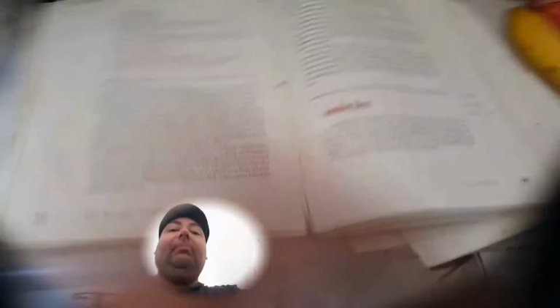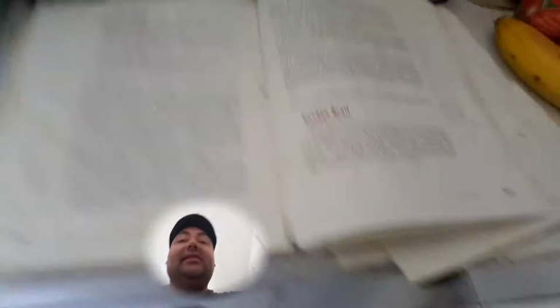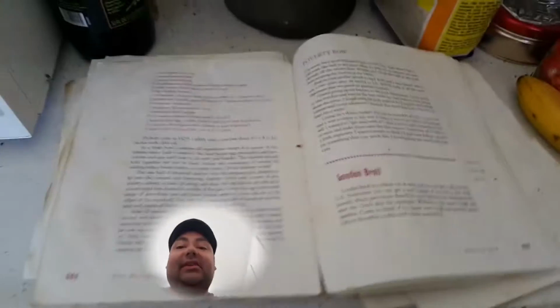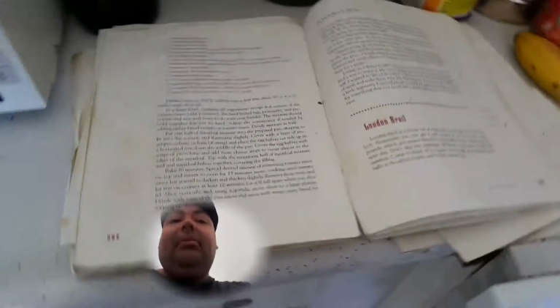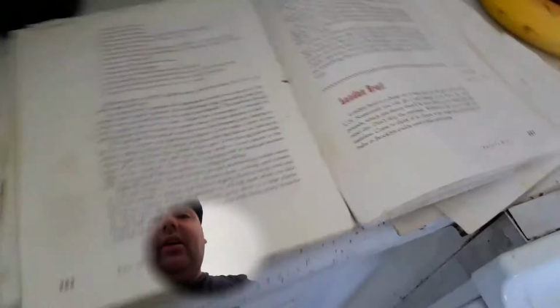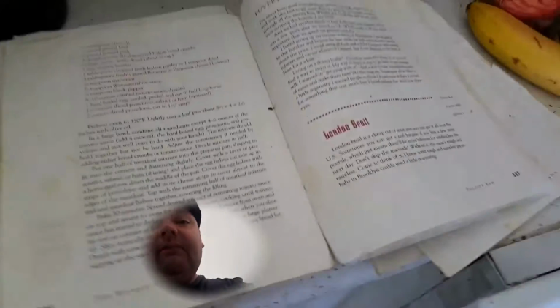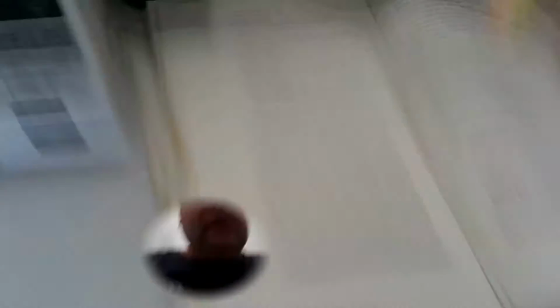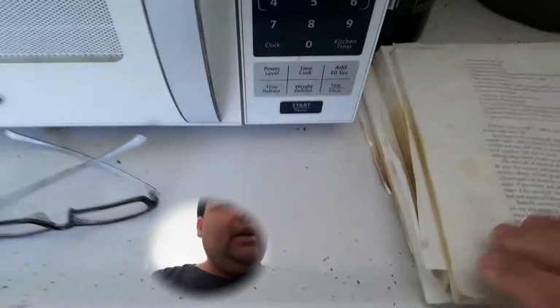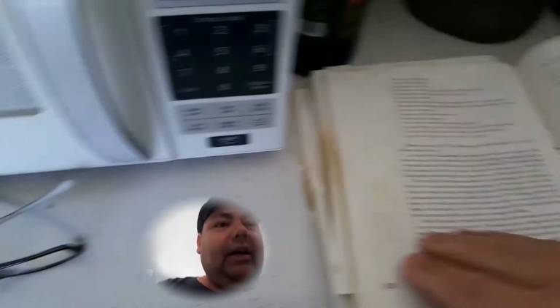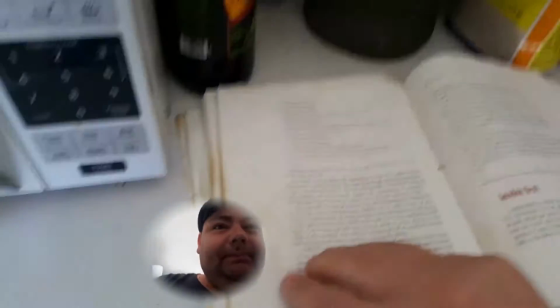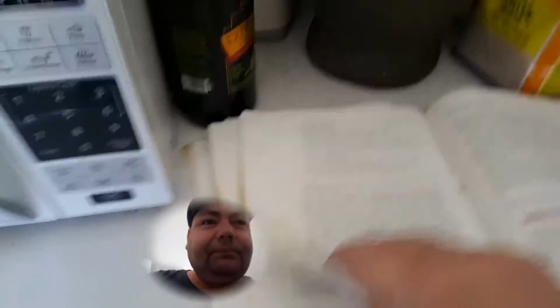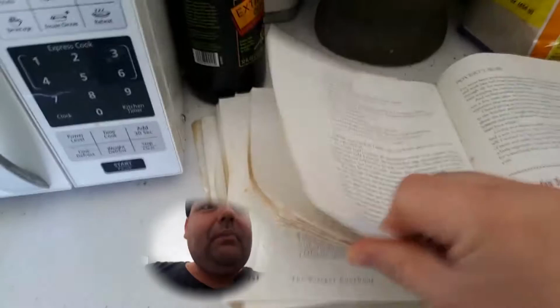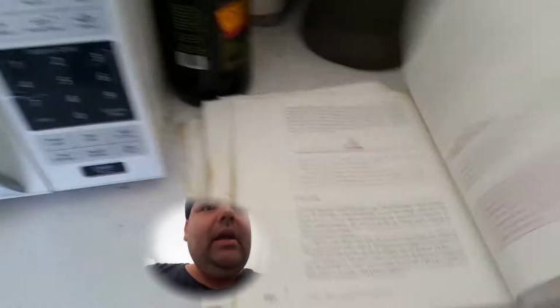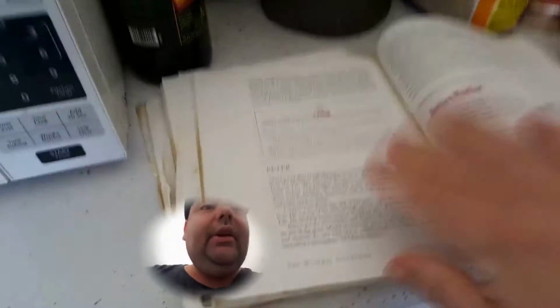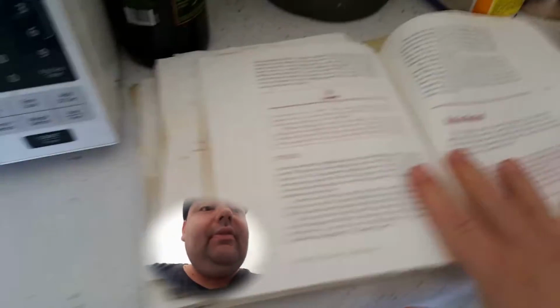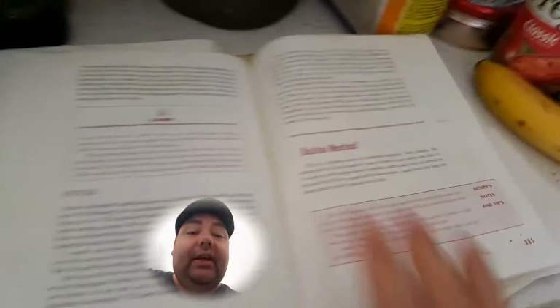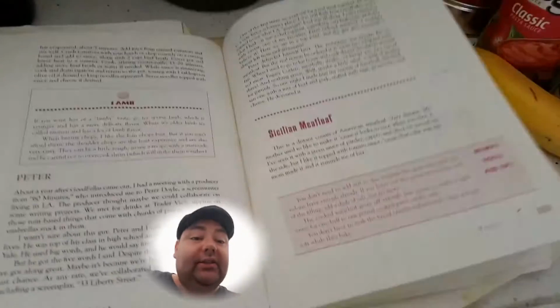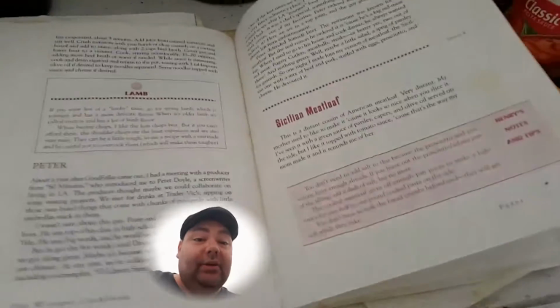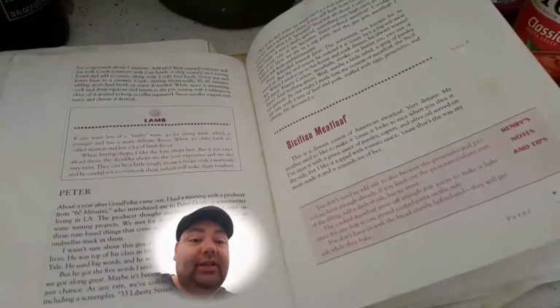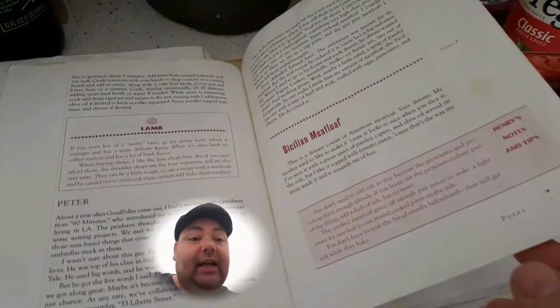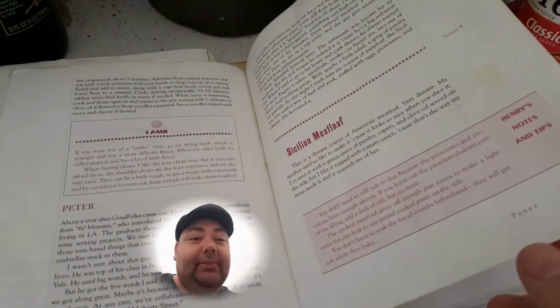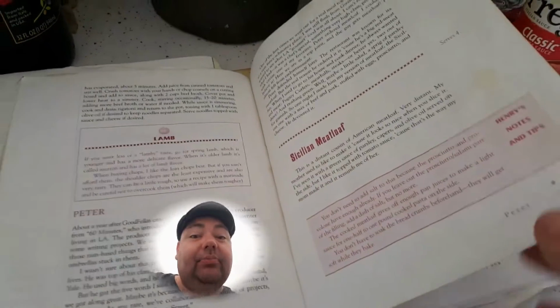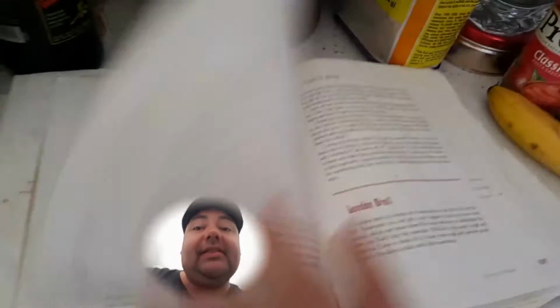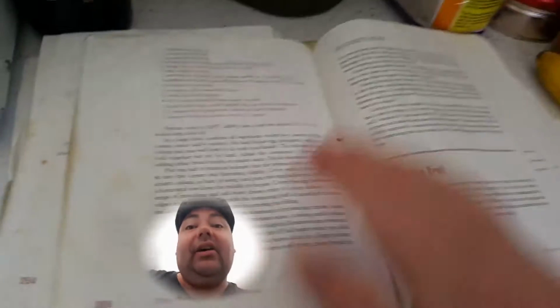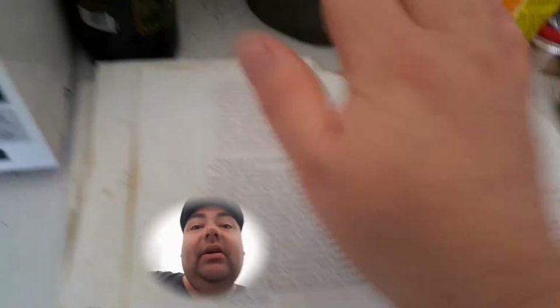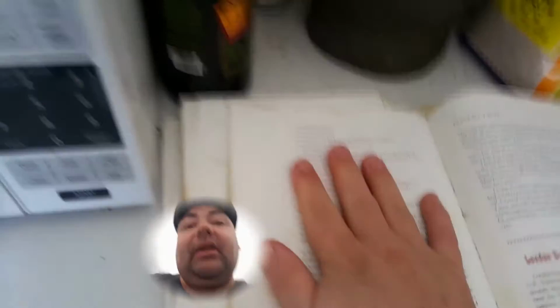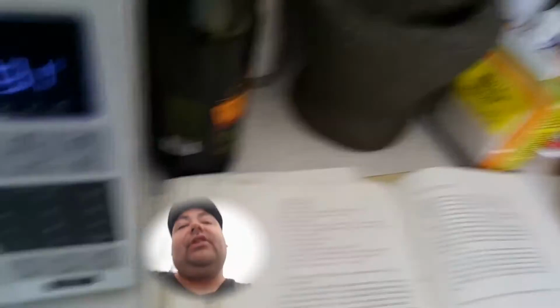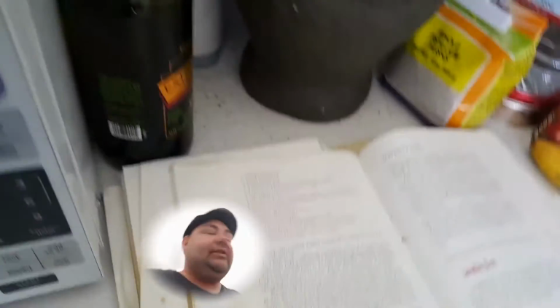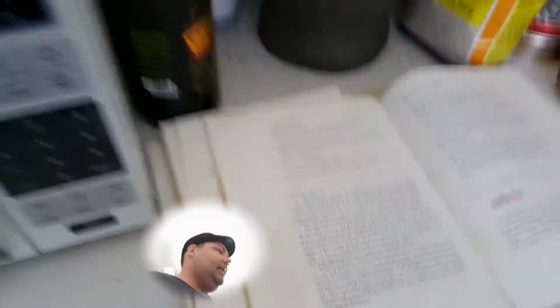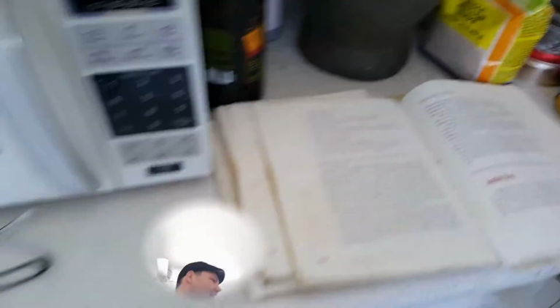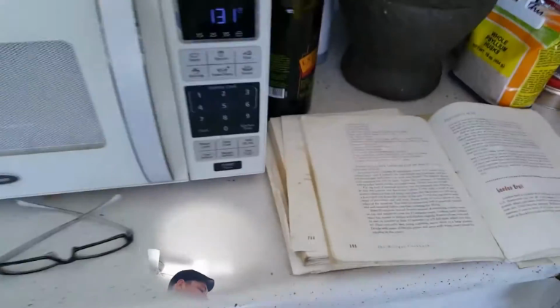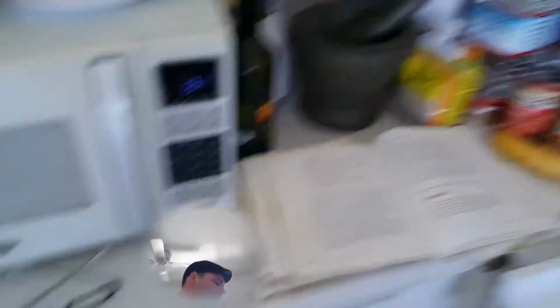We're making Sicilian meatloaf. I don't have everything in here so I'm just going to ad-lib and do my style, but I've cooked this at least 10 times.